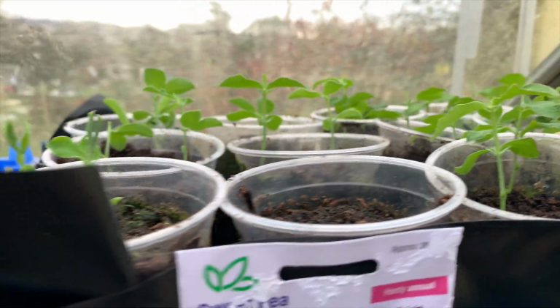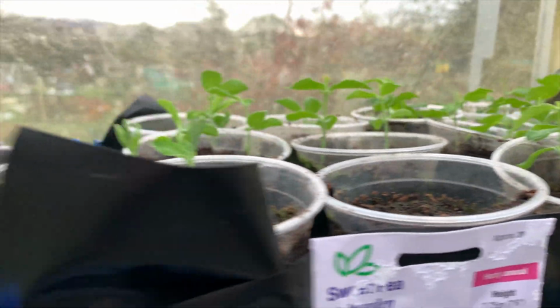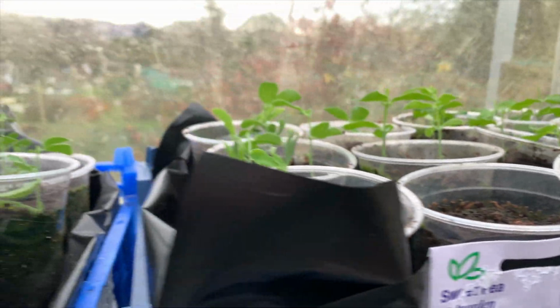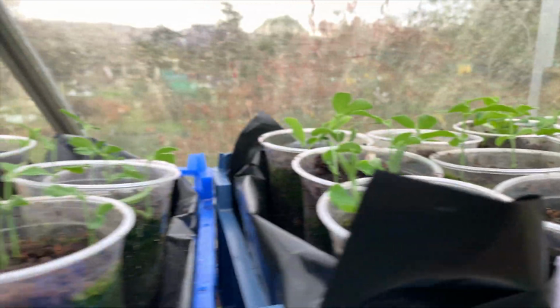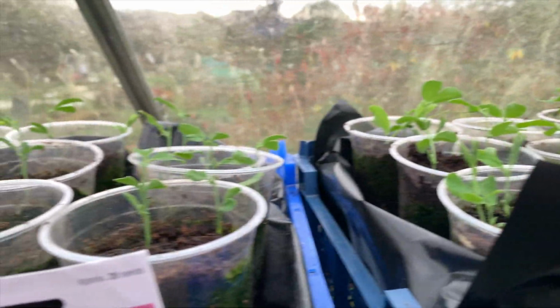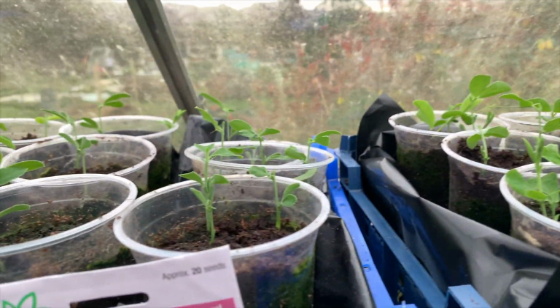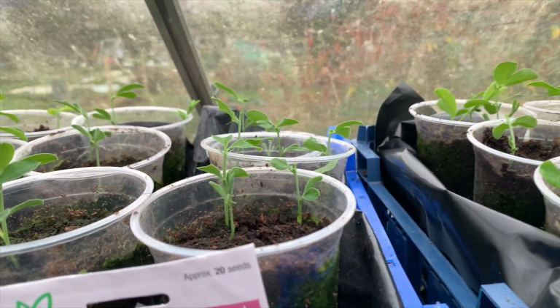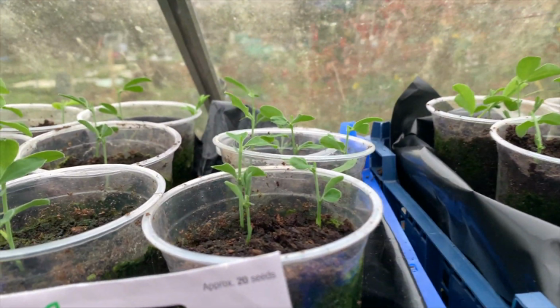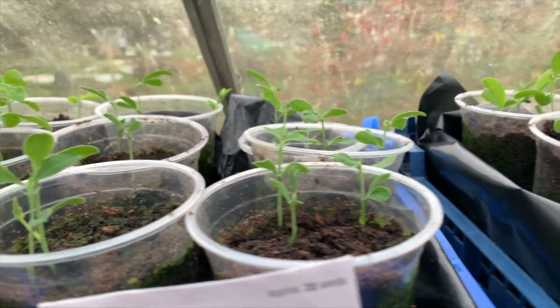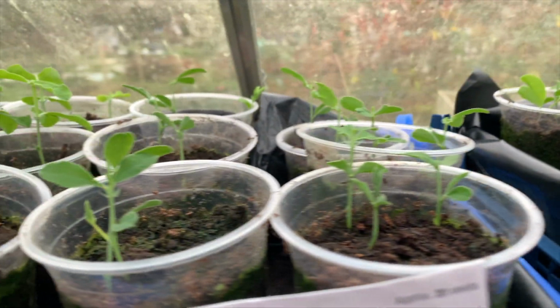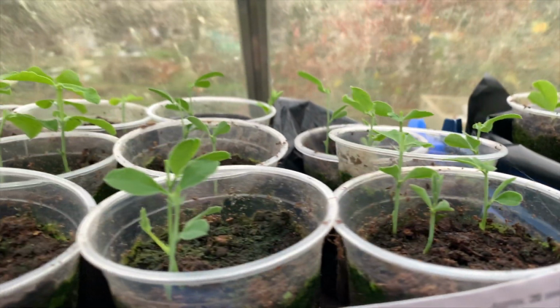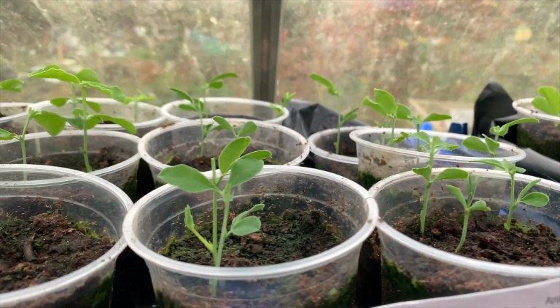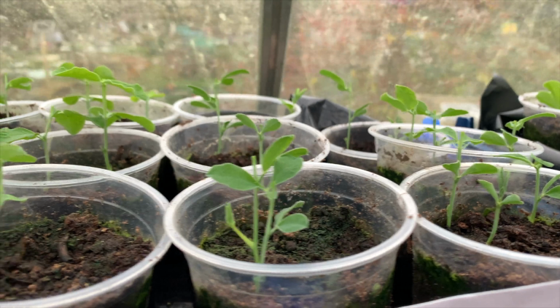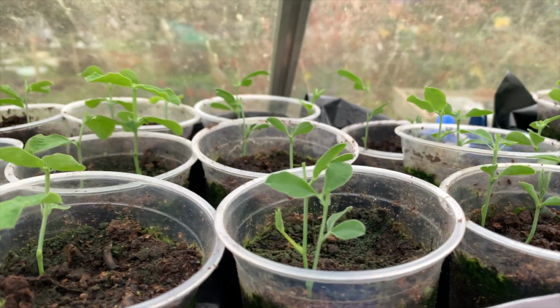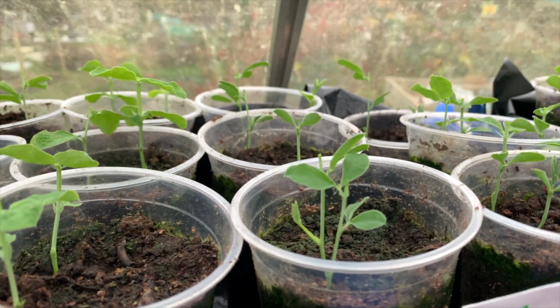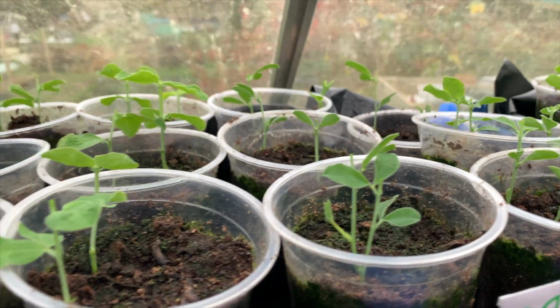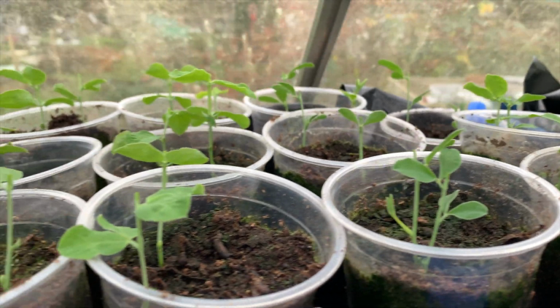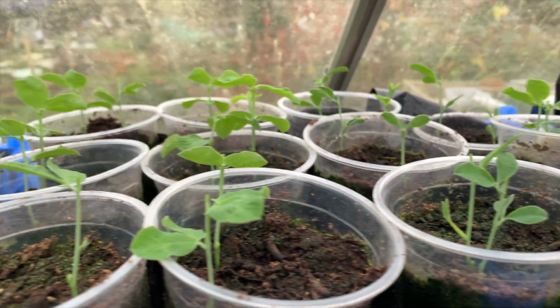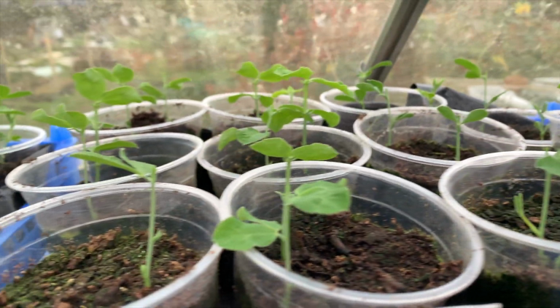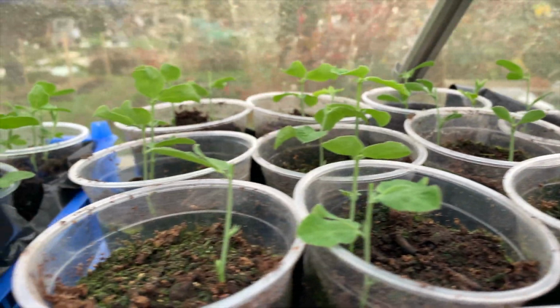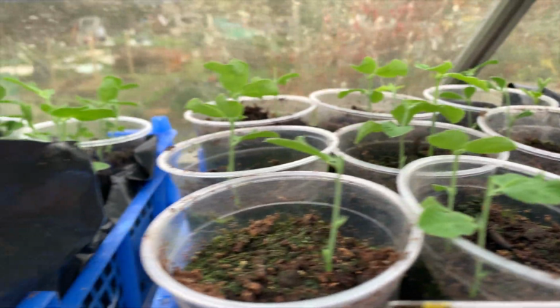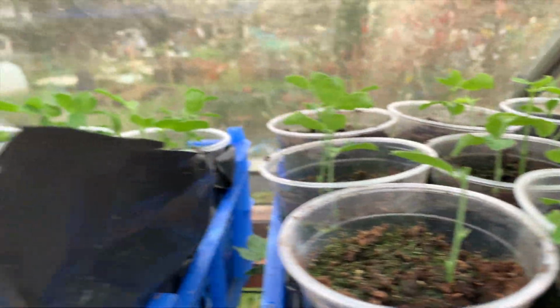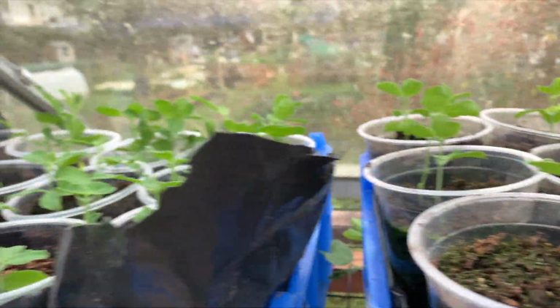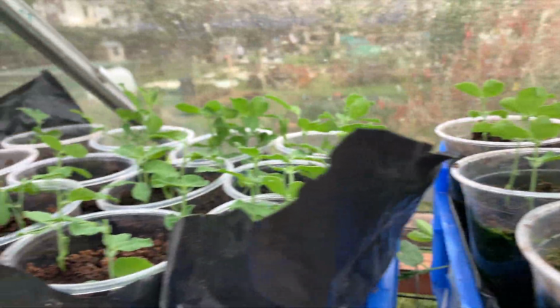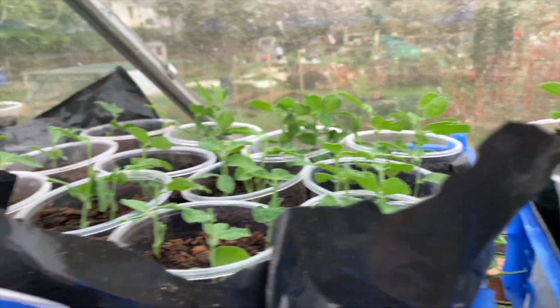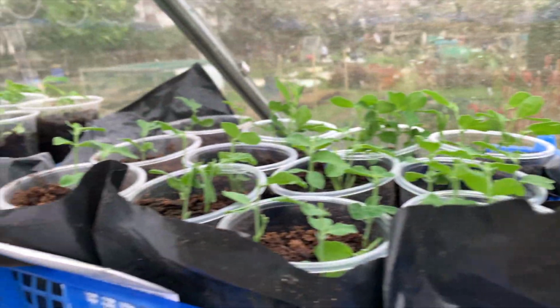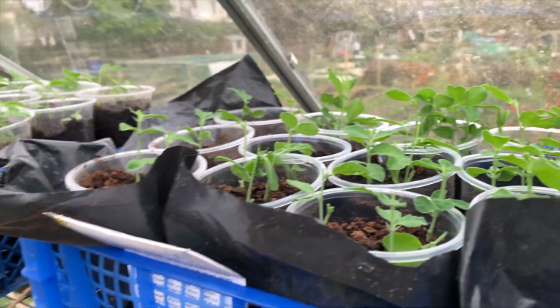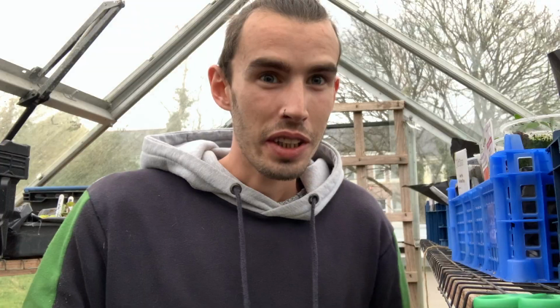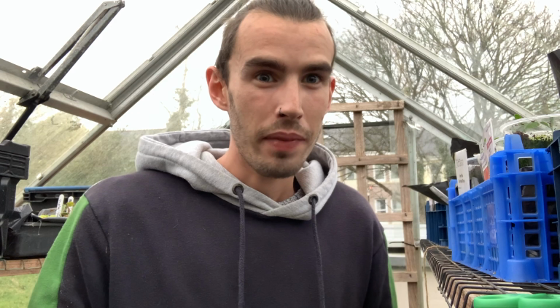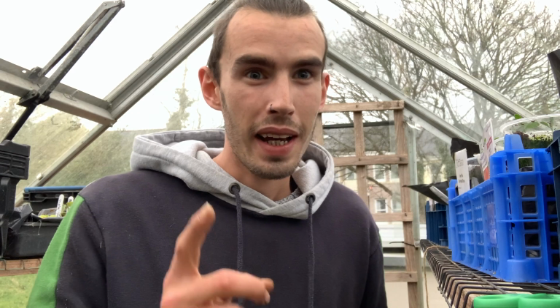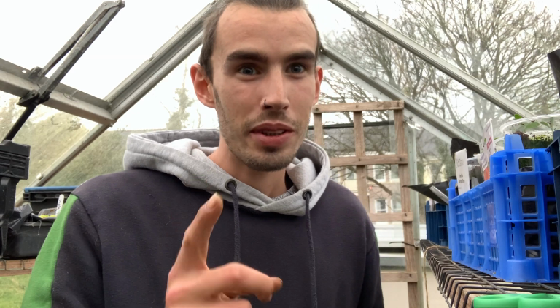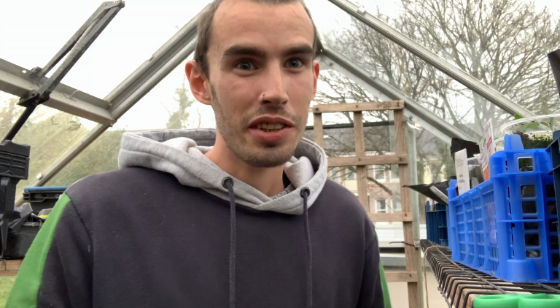So nice to come into the greenhouse and see some green. Thank you all for watching and we'll see each other soon.